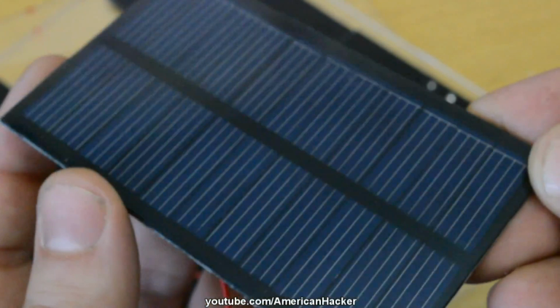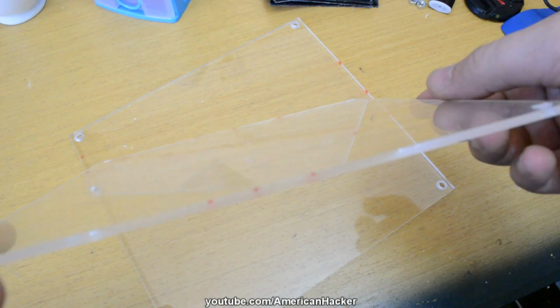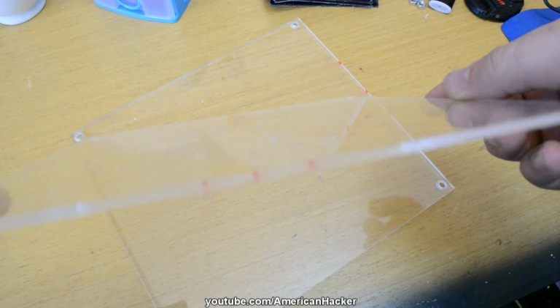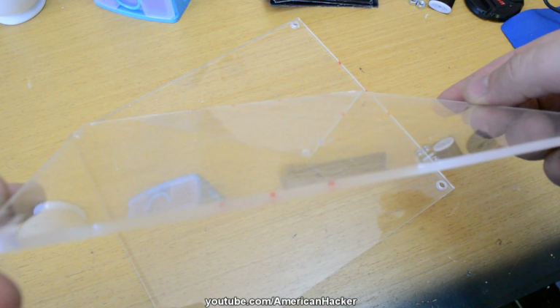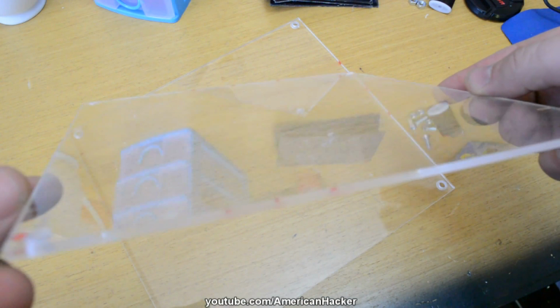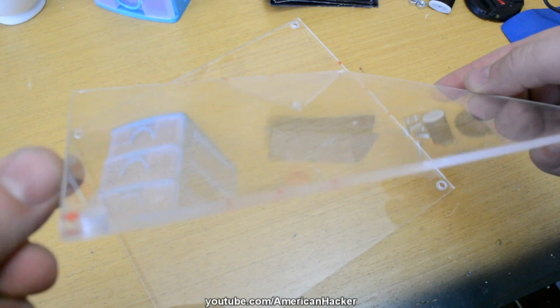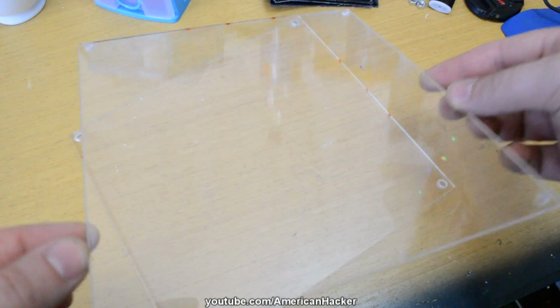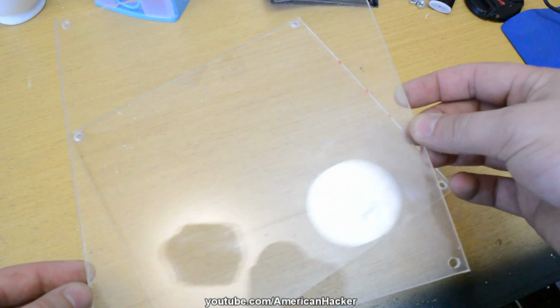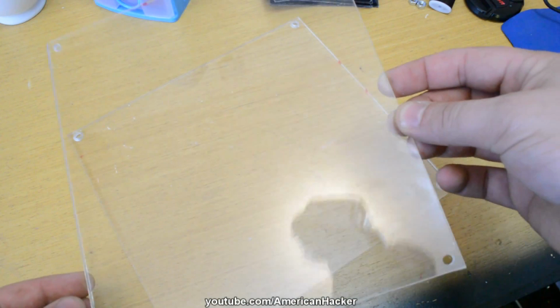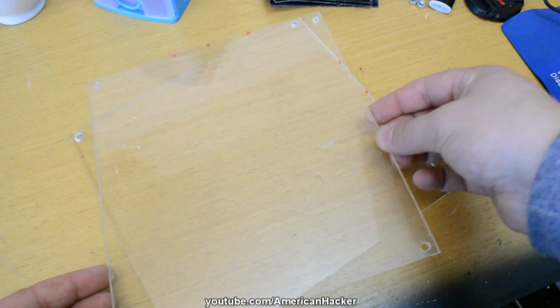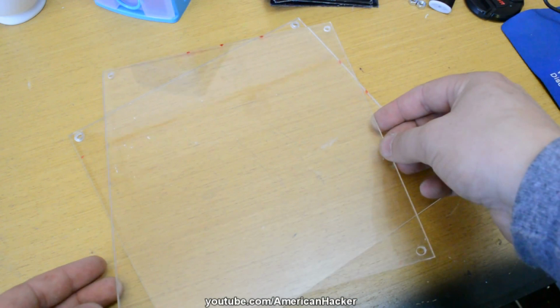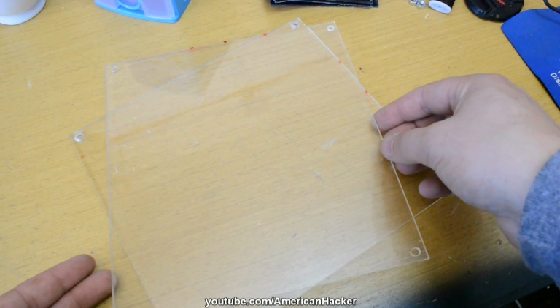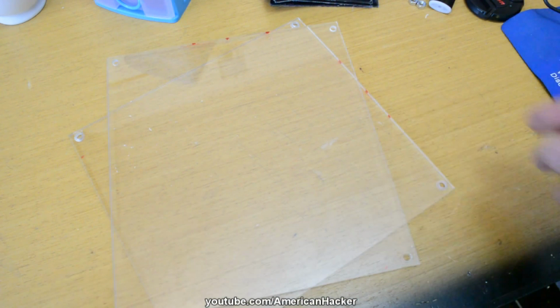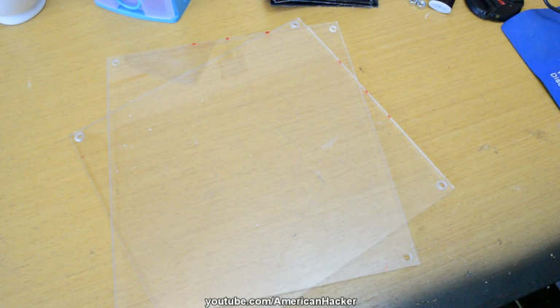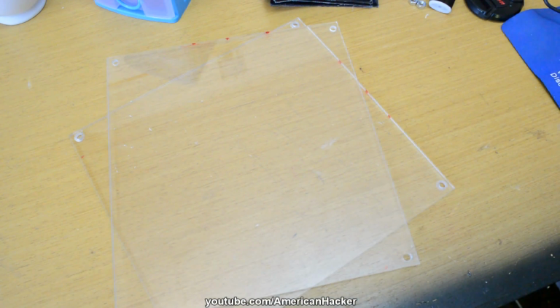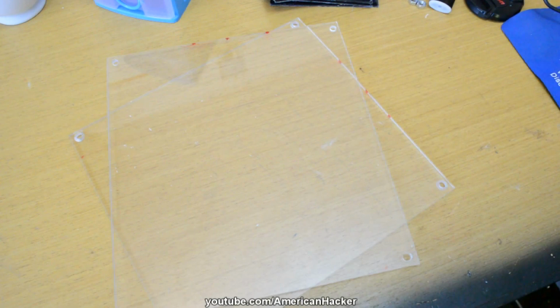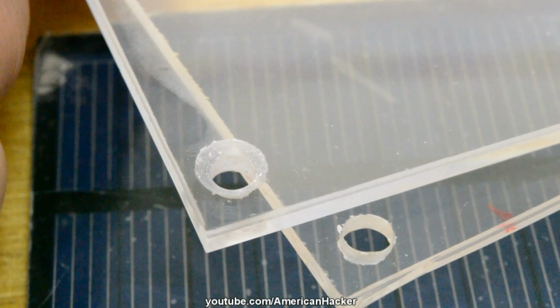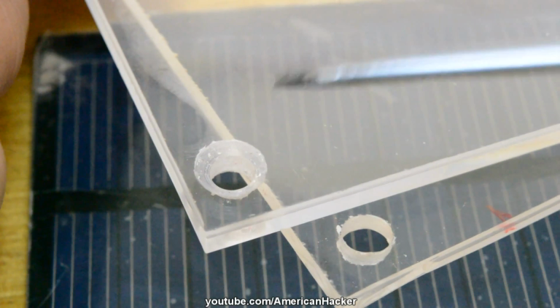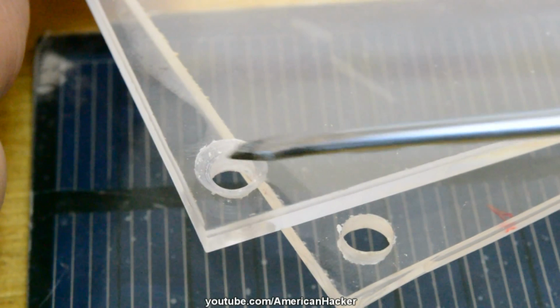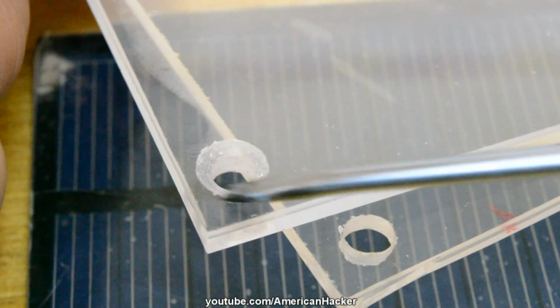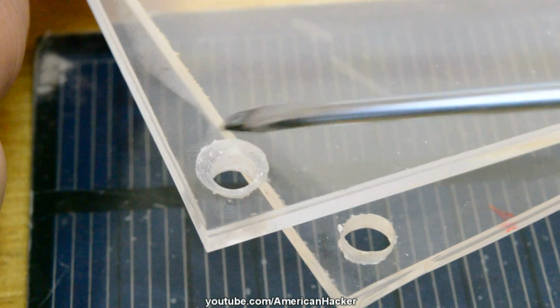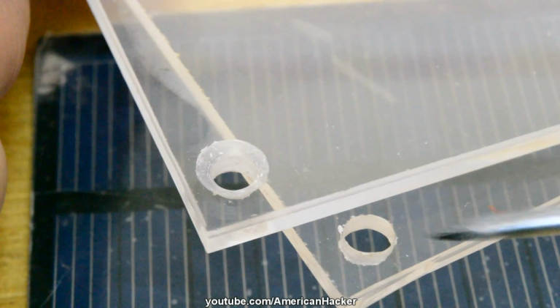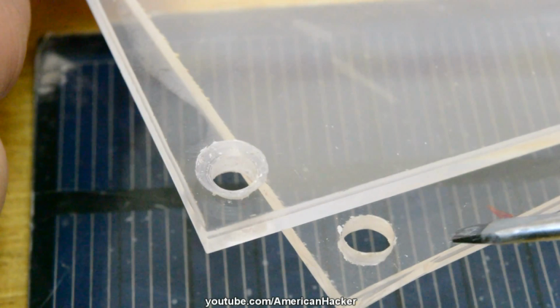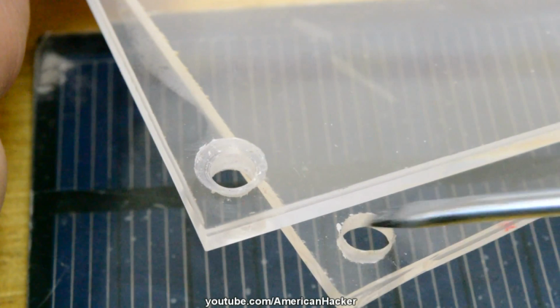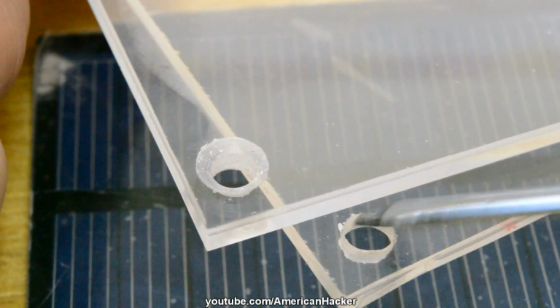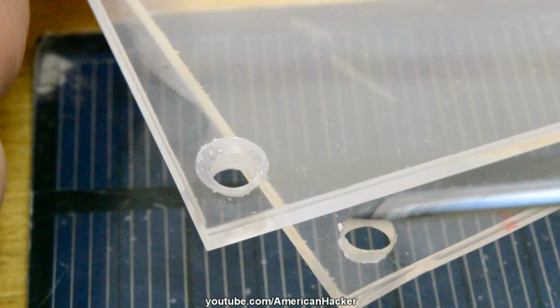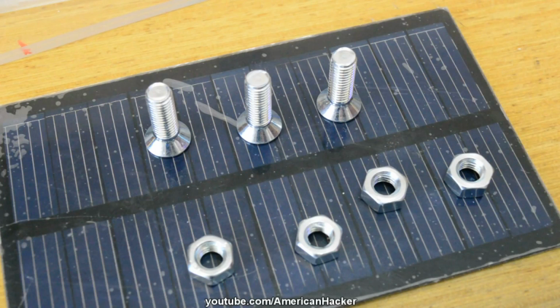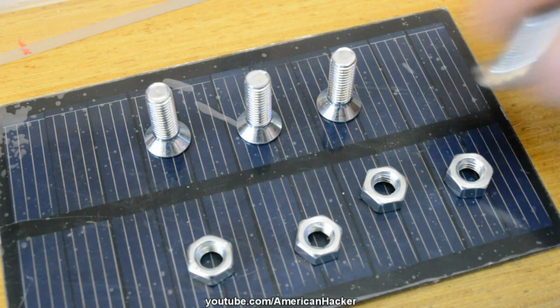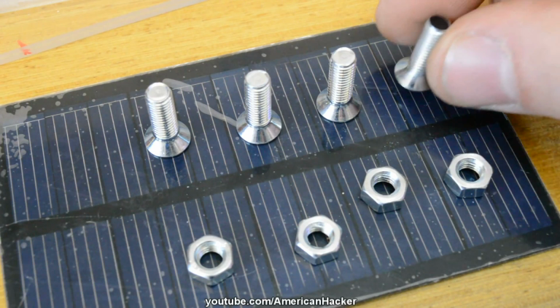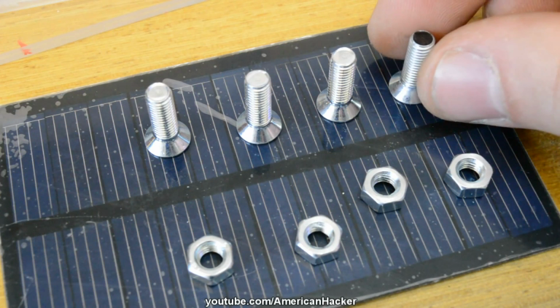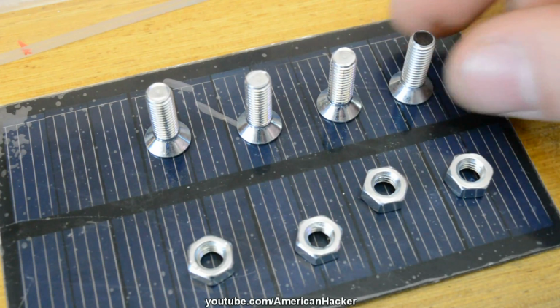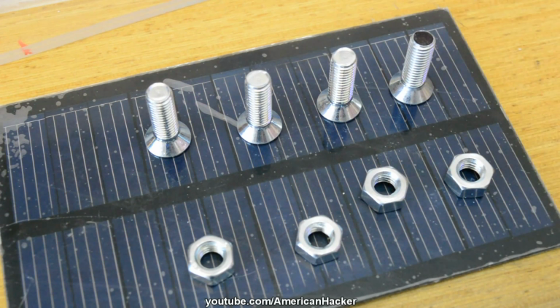You will also need 2 plexiglass pieces with dimensions 9 inches by 8 inches. With a drill, I very carefully made 4 holes for screws and nuts.